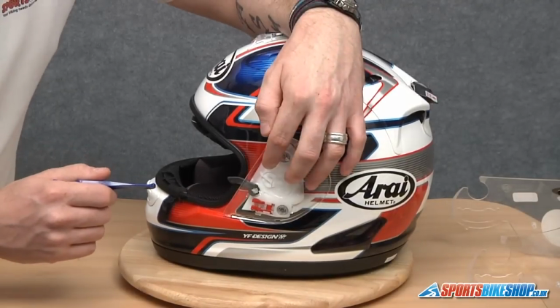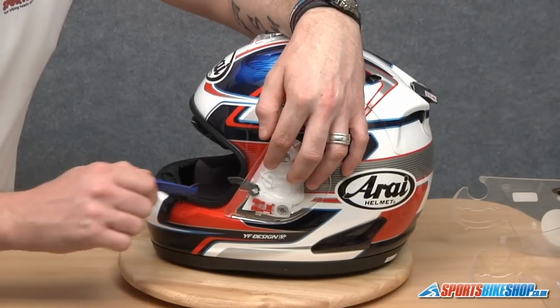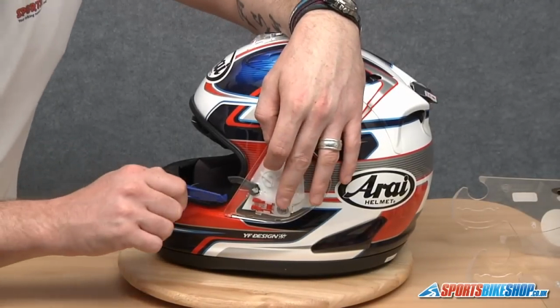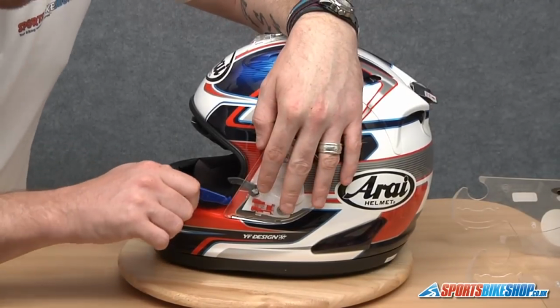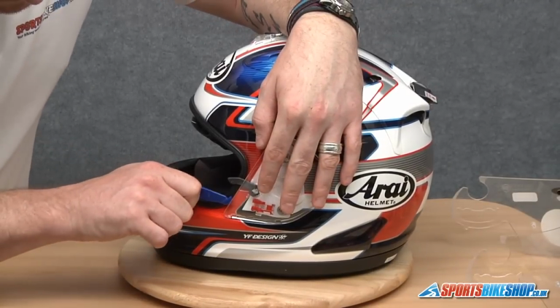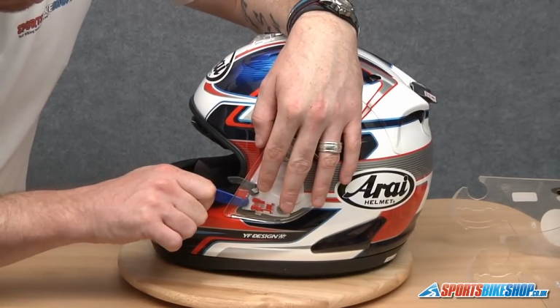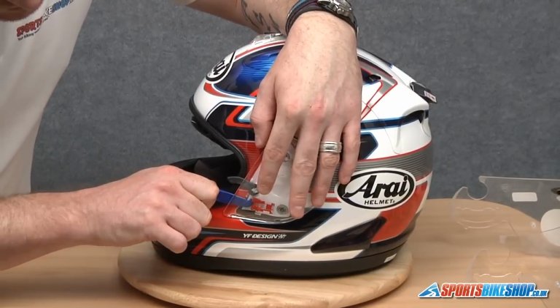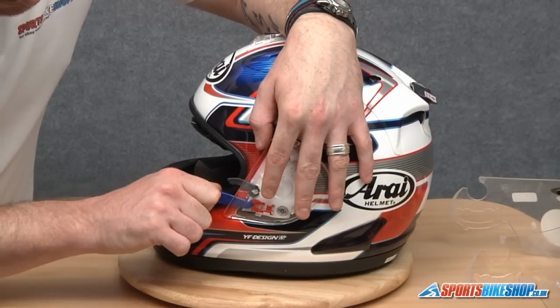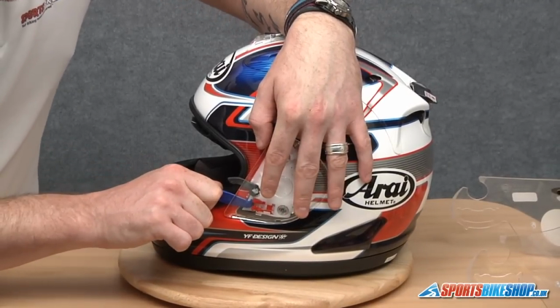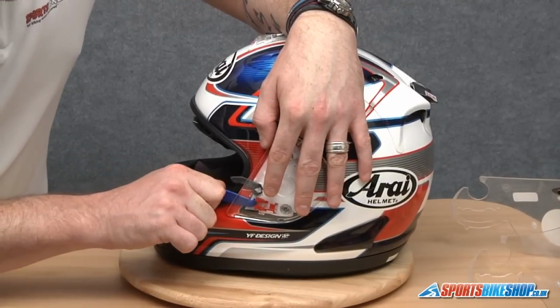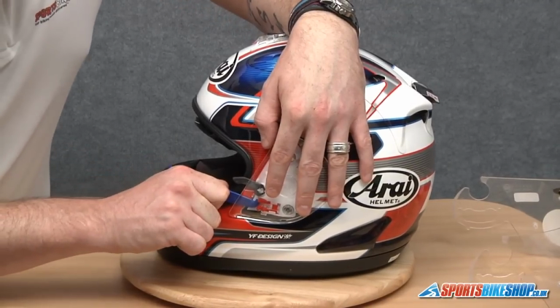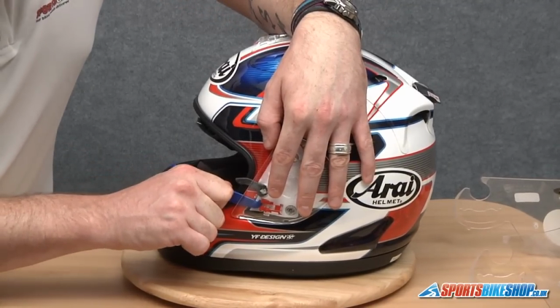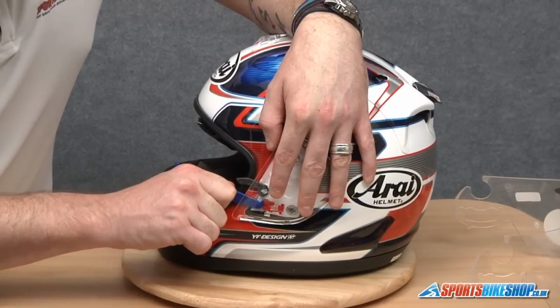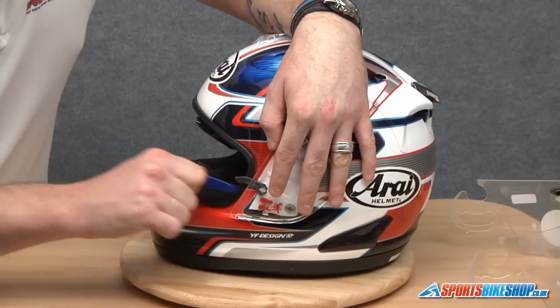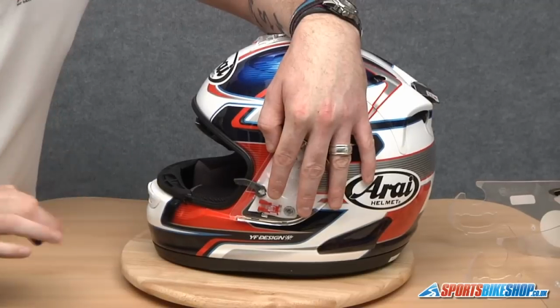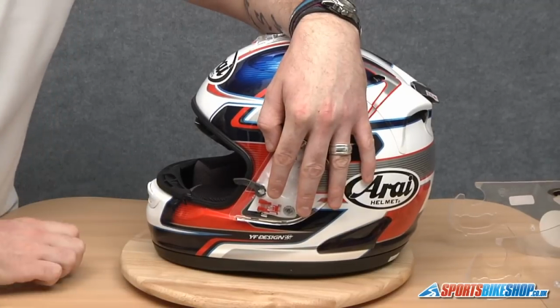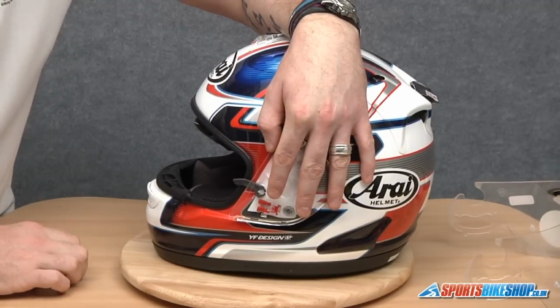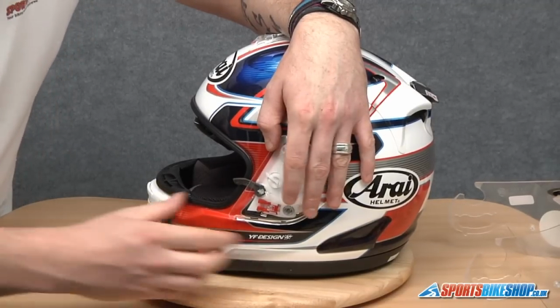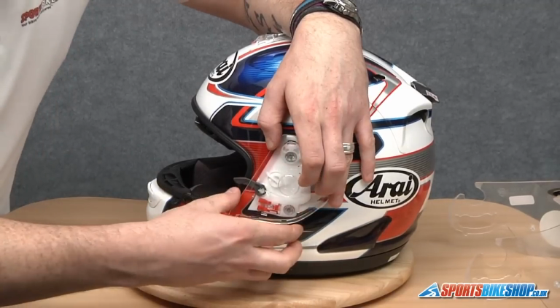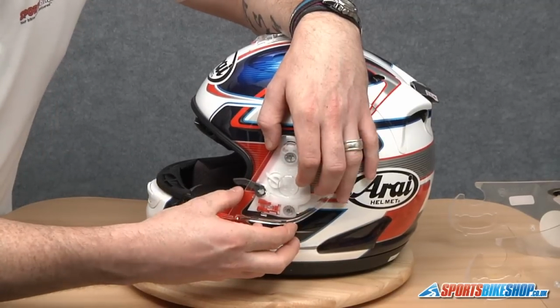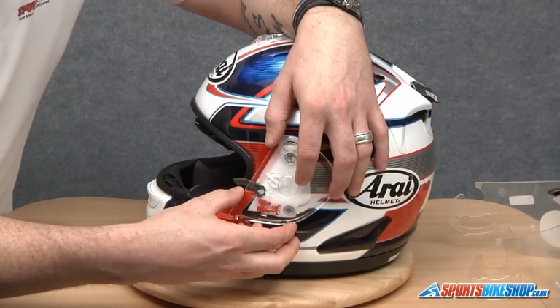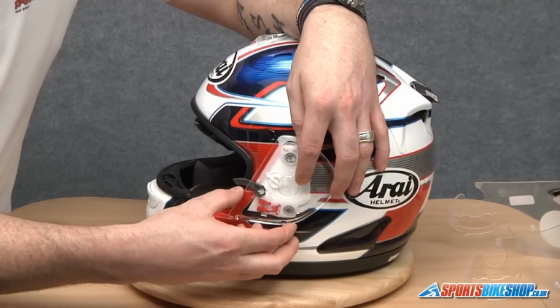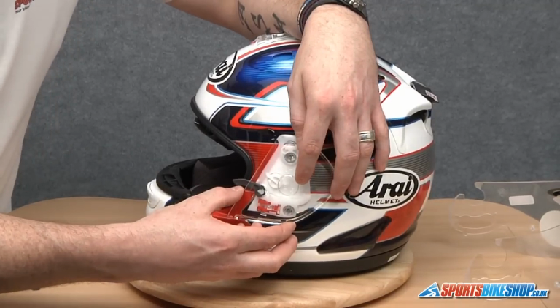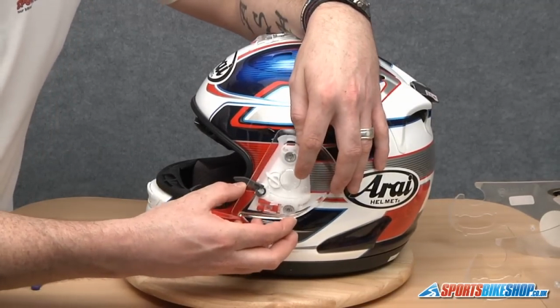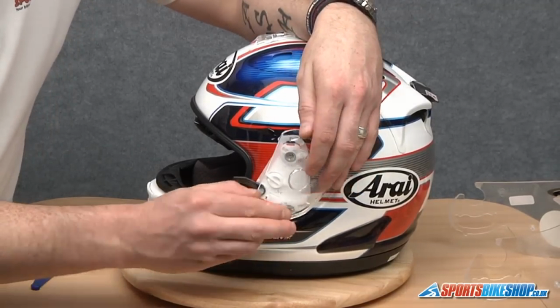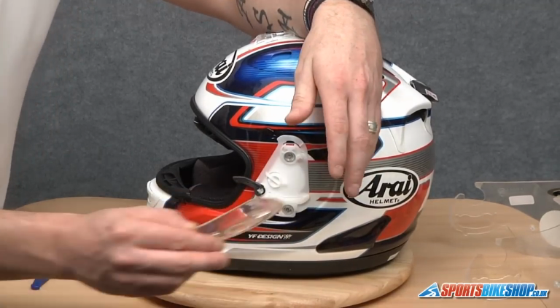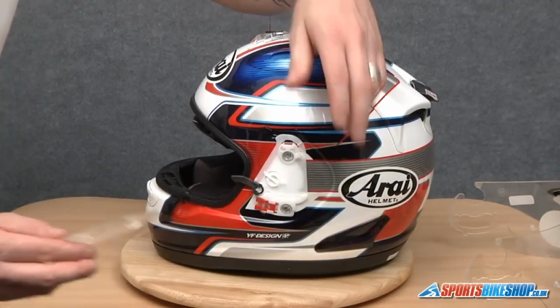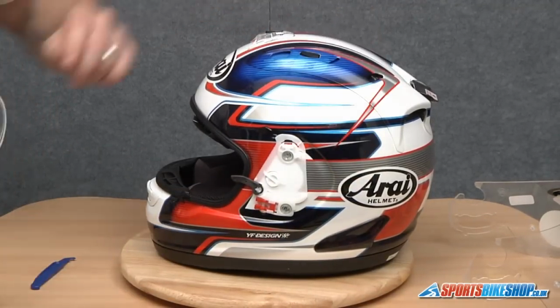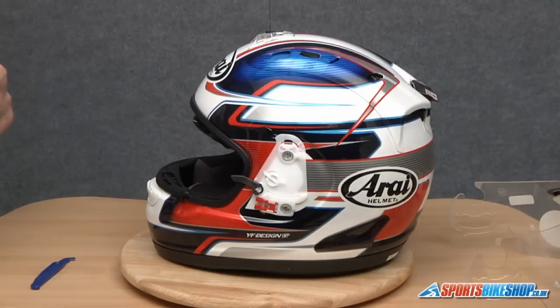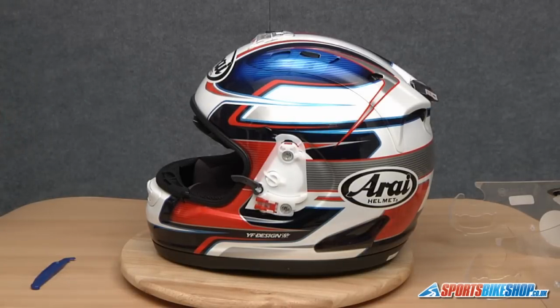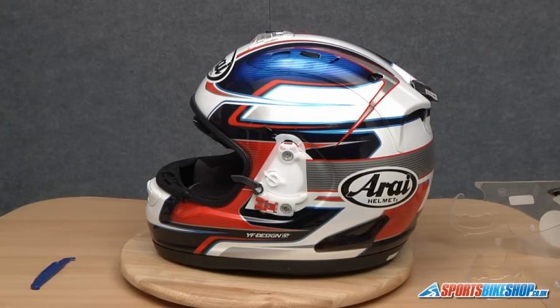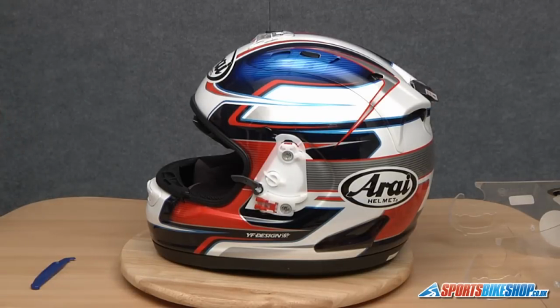Just hold the side pod in place, go down between the shell and the pod, push that button in — that's the bottom released — take hold of the bottom of the side pod, slide it up, and there we go. That is your side pod removed.